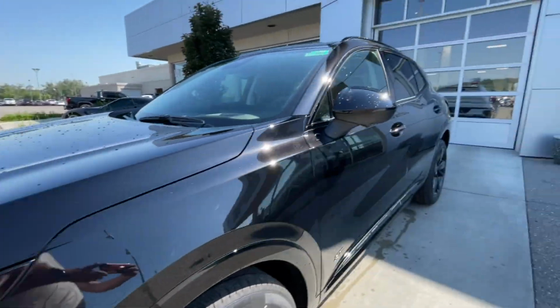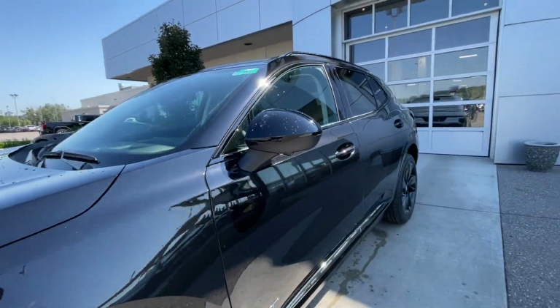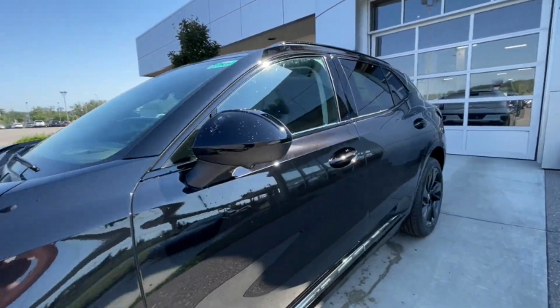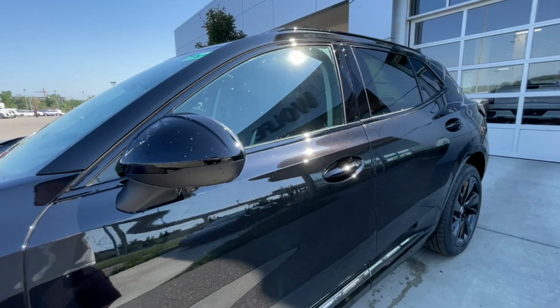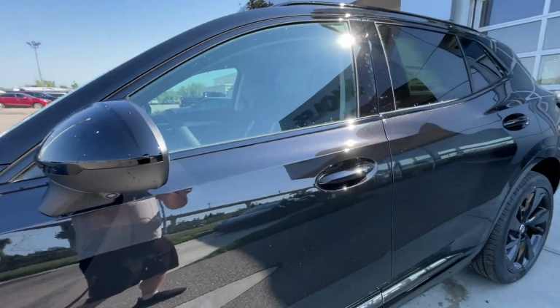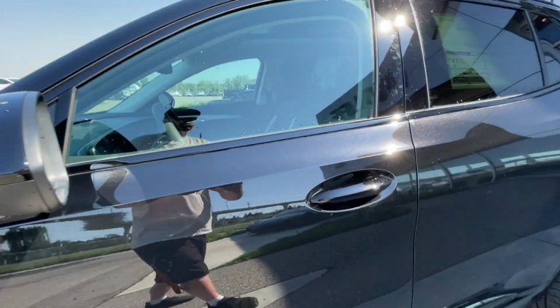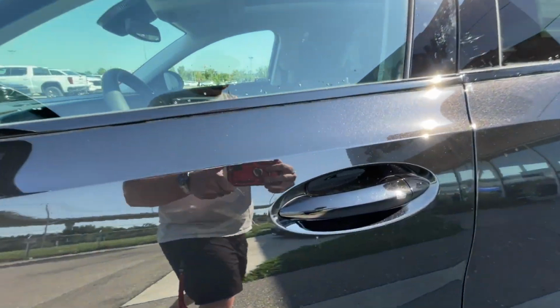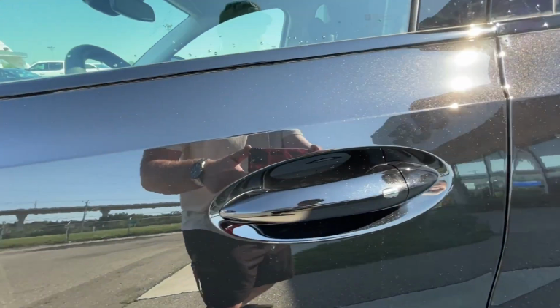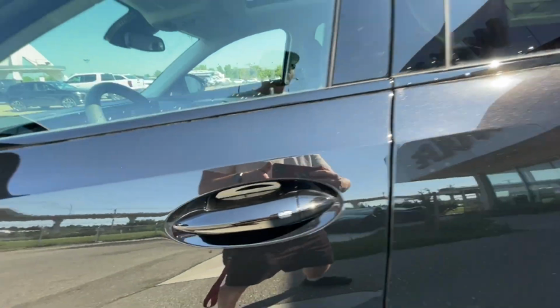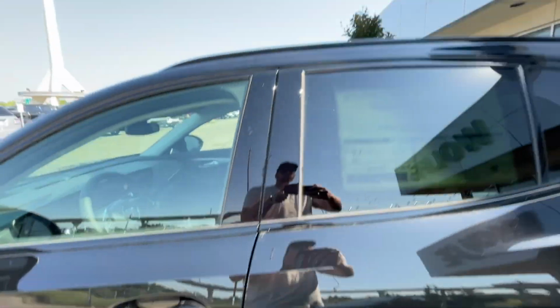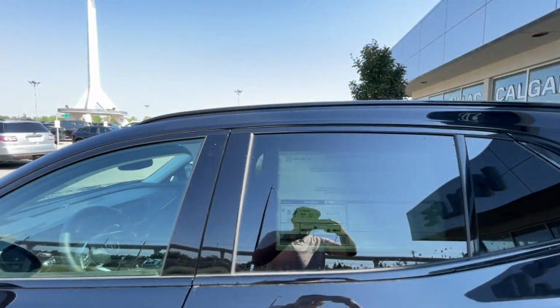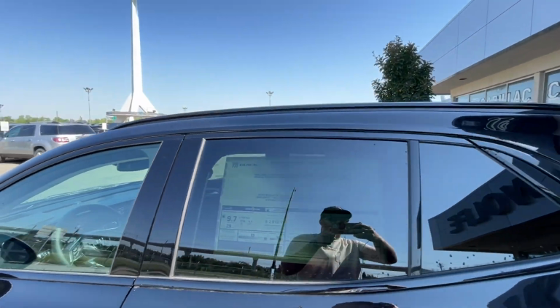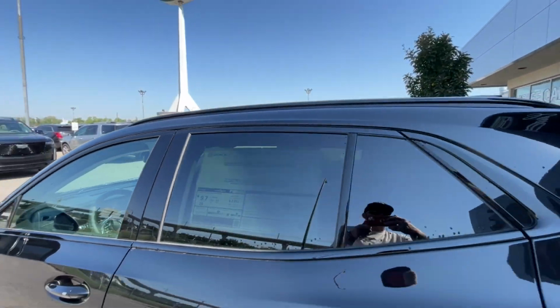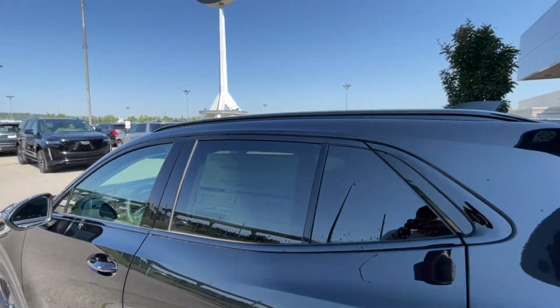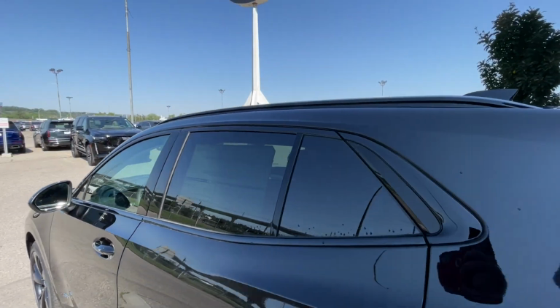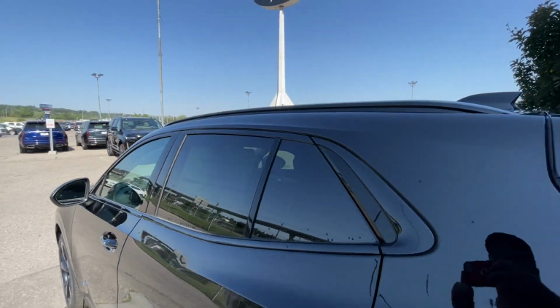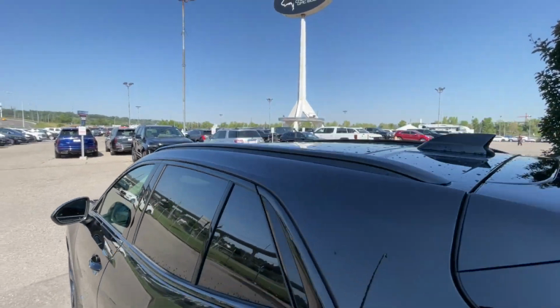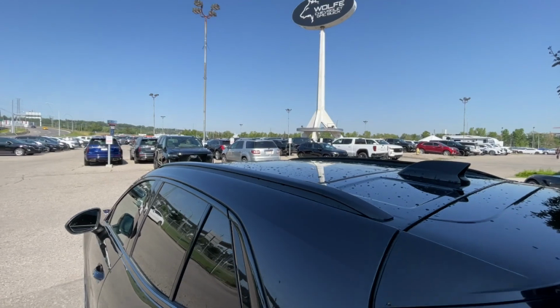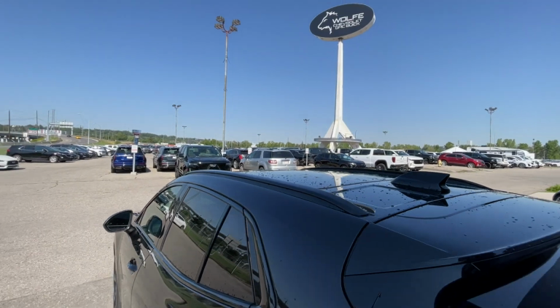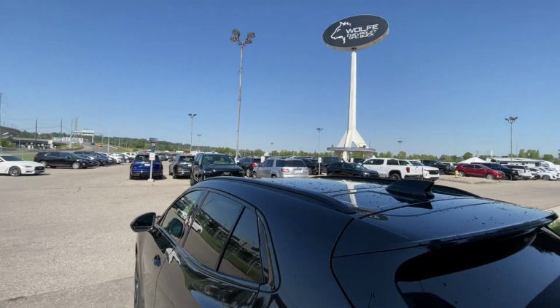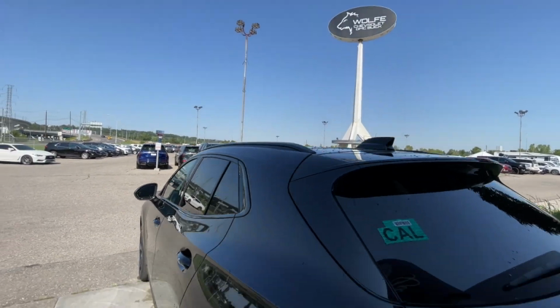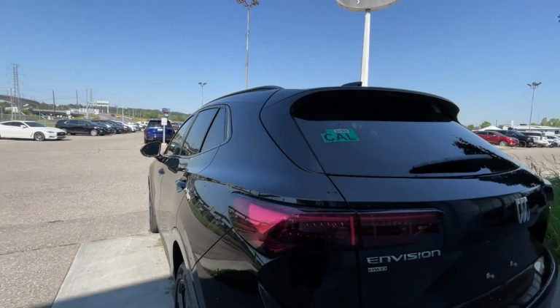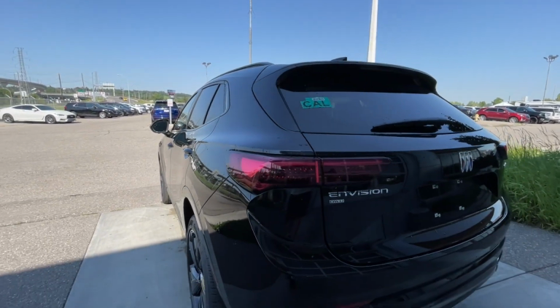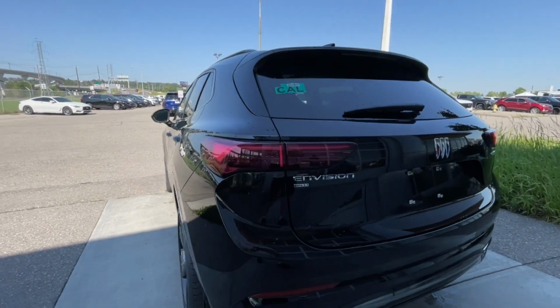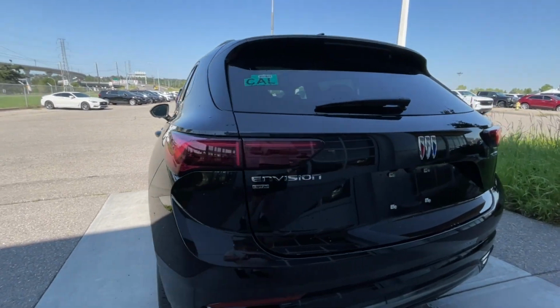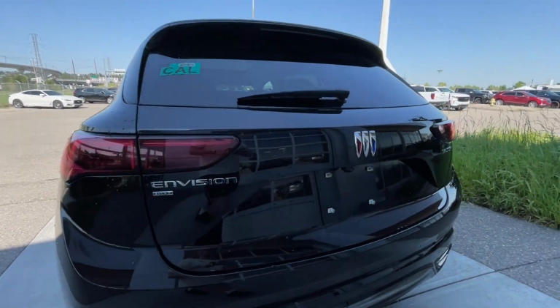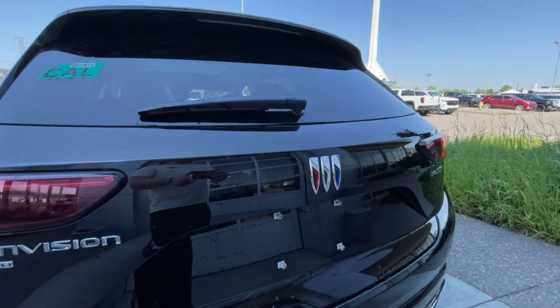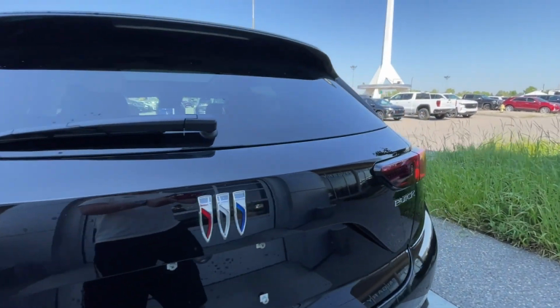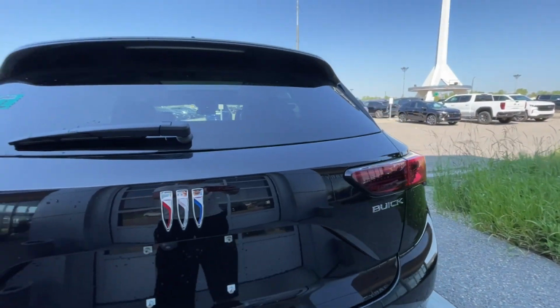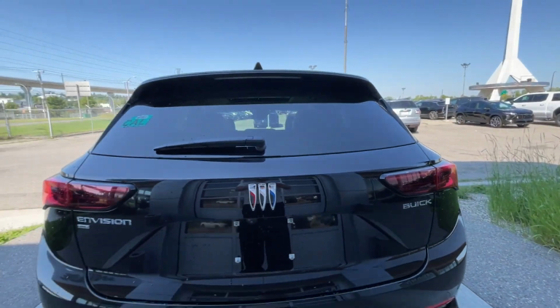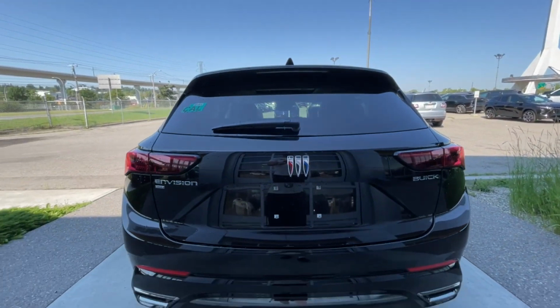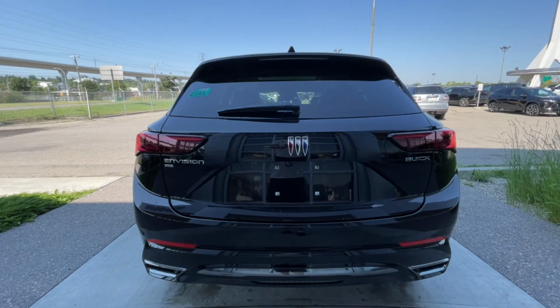Back down the side of the vehicle, this SUV is remote-start equipped and has keyless entry, rear-tinted privacy windows with black trim all around, and roof rails are installed. At the back of the vehicle, we have the Envision all-wheel drive badge, Buick logo, and lettering all on the hatch.